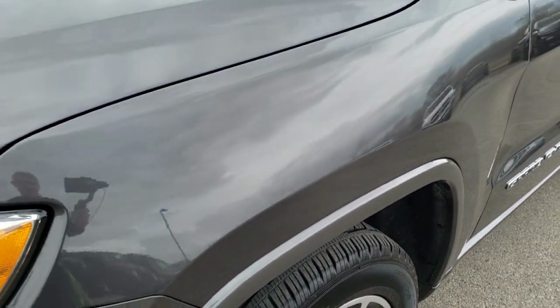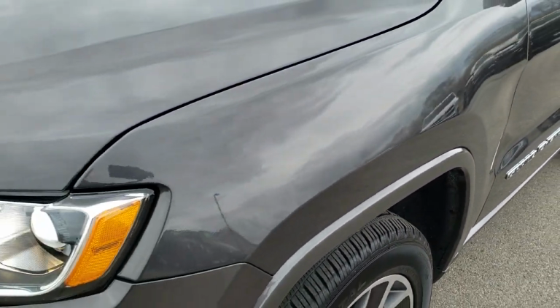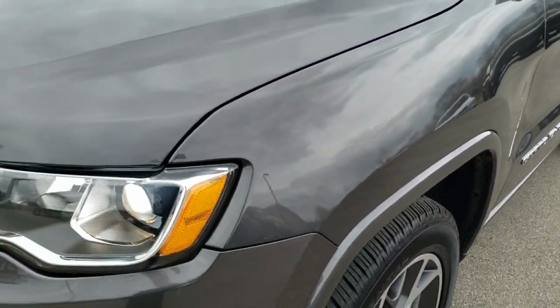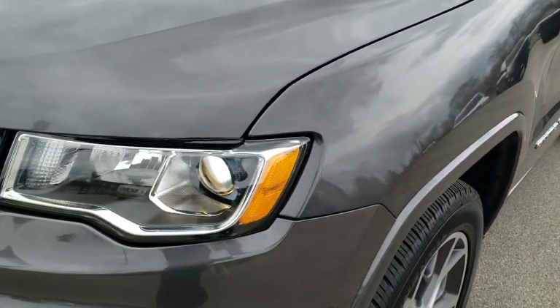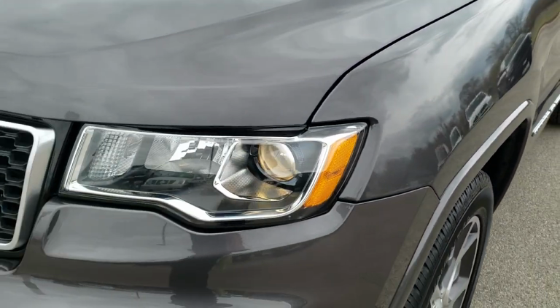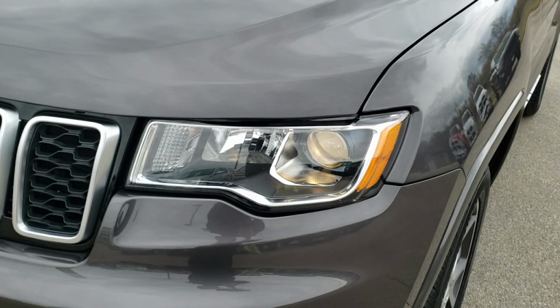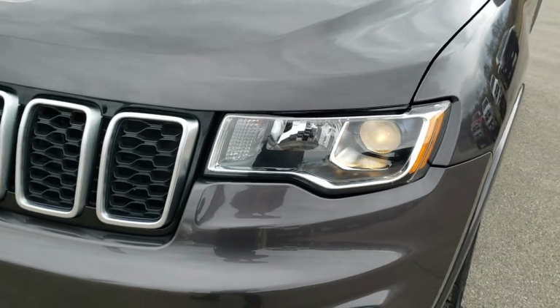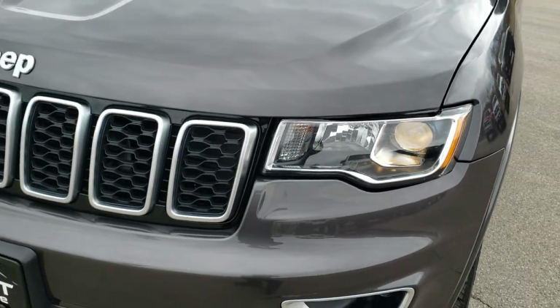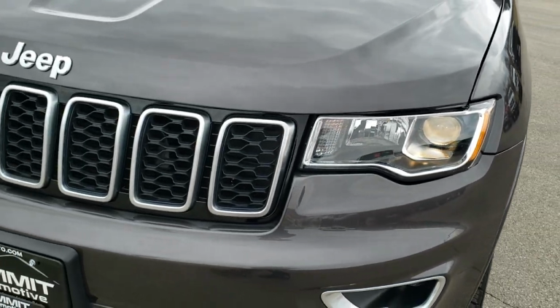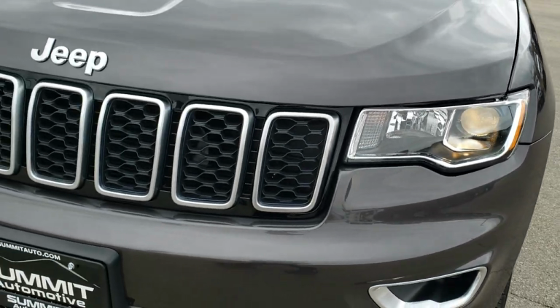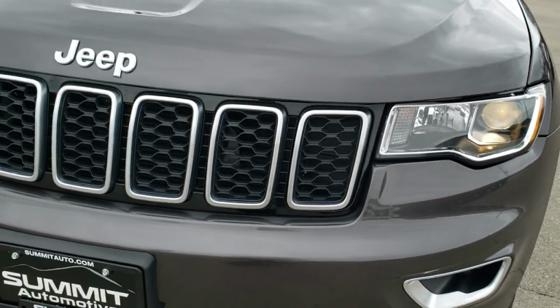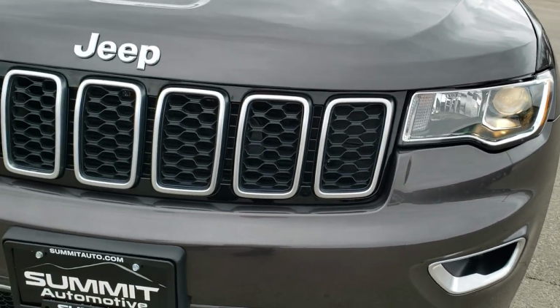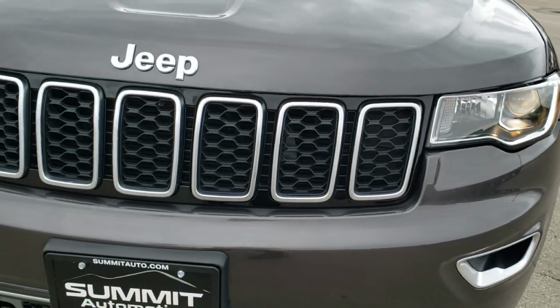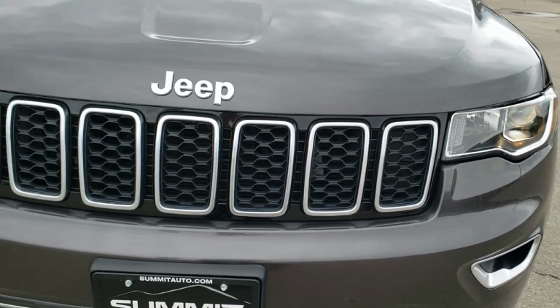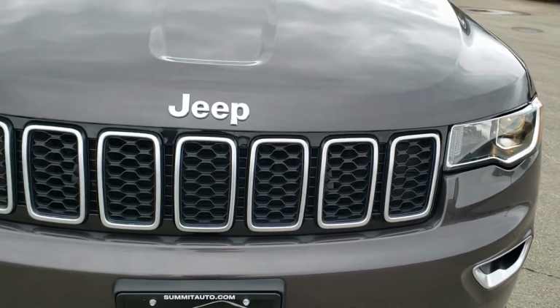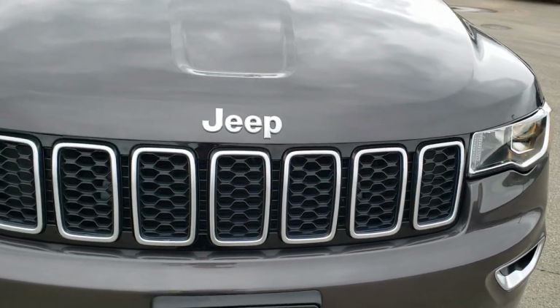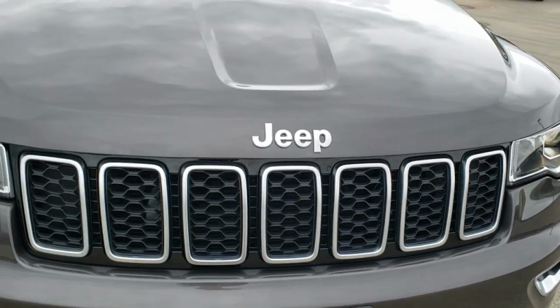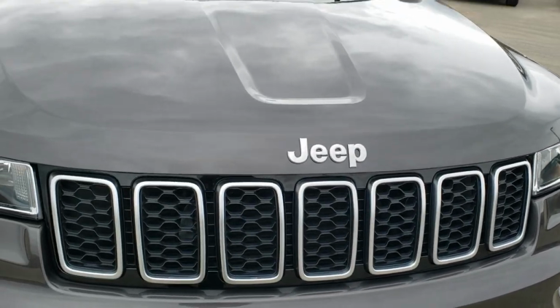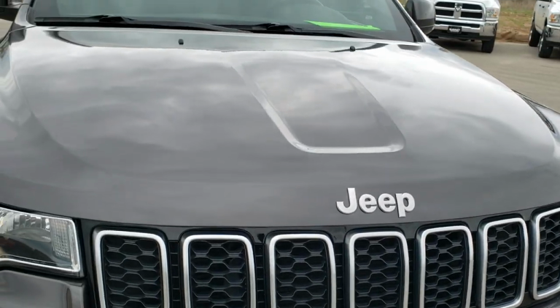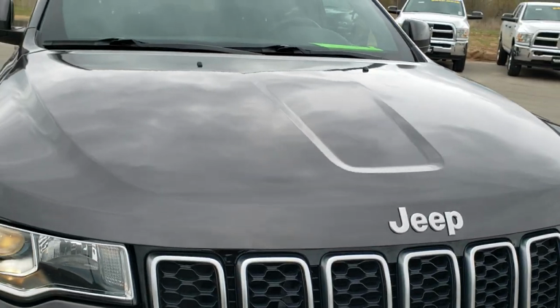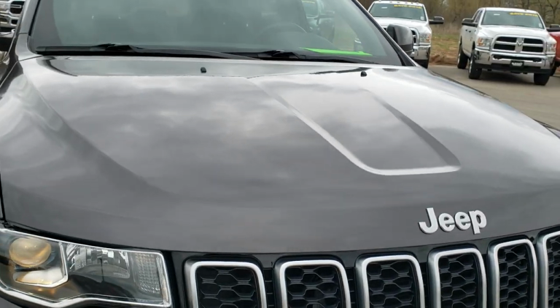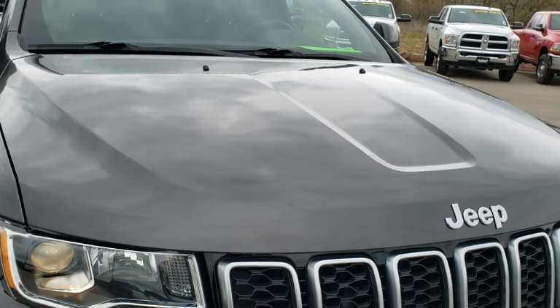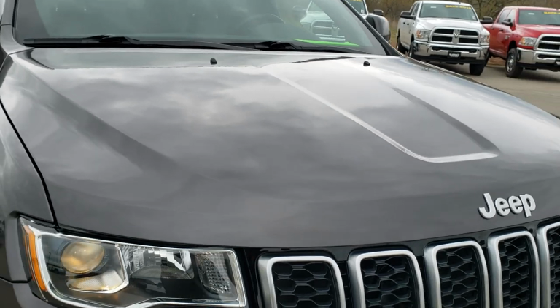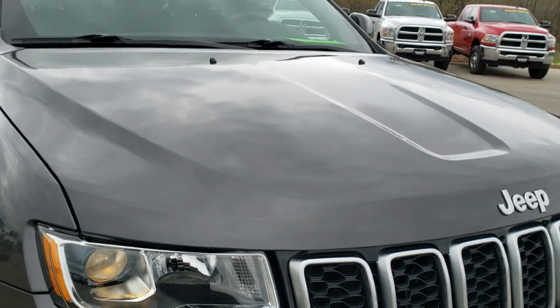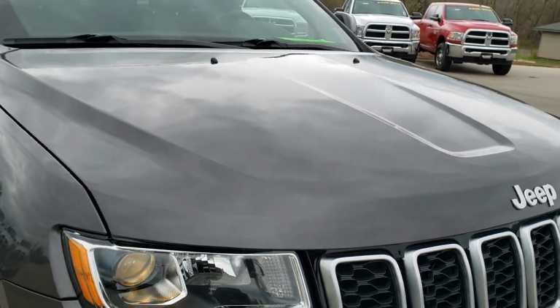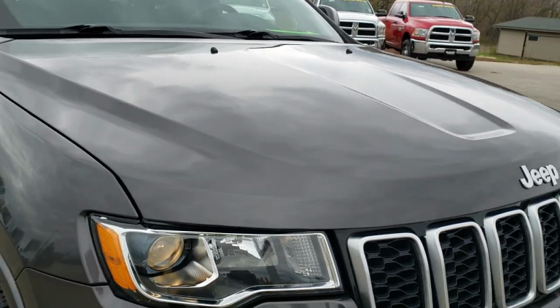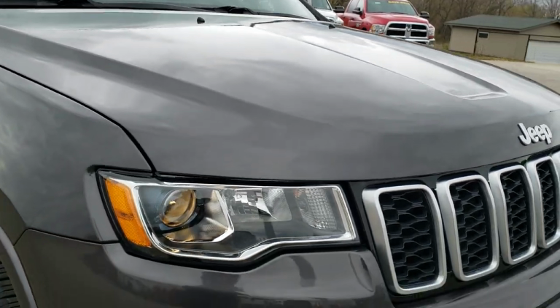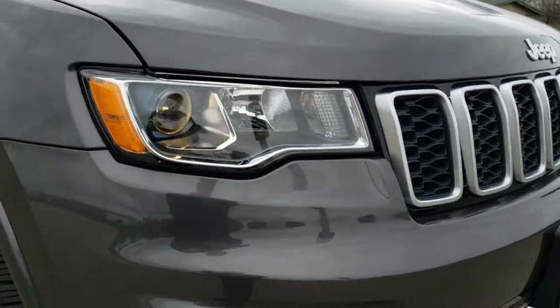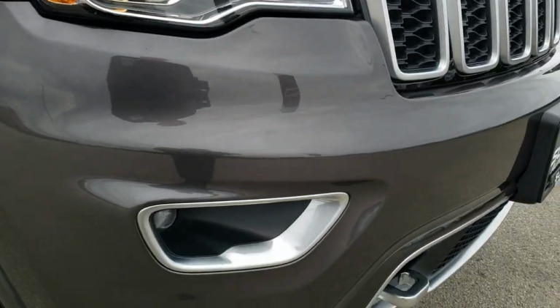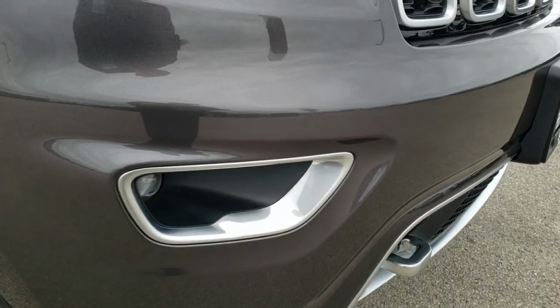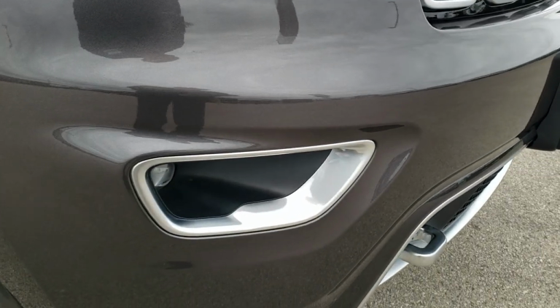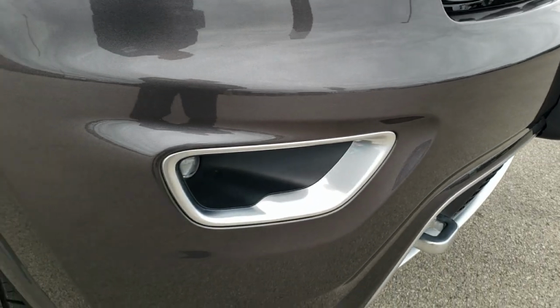I didn't see any dents or dings on that front fender. Comes with the projector lamp headlamps. The hood is in excellent condition, along with the projector lamp fog lamps.